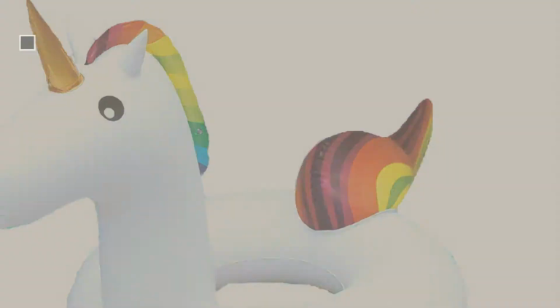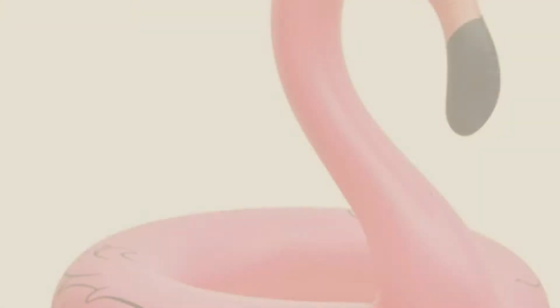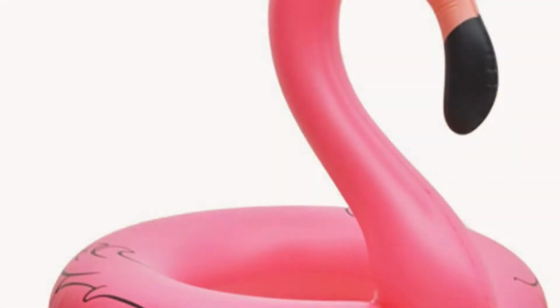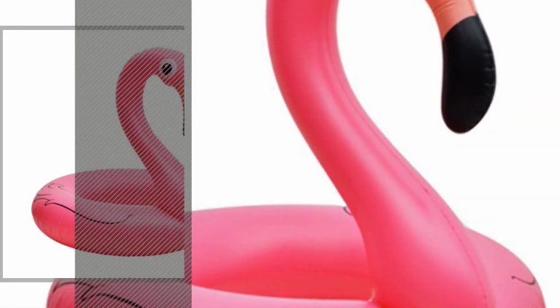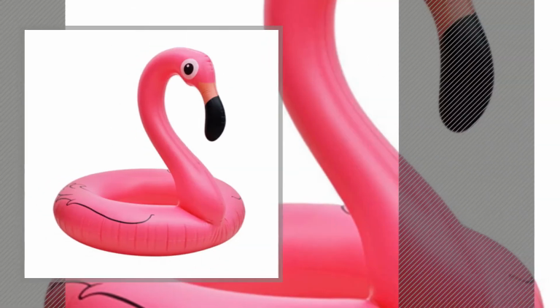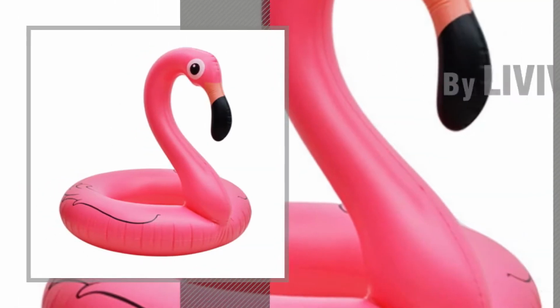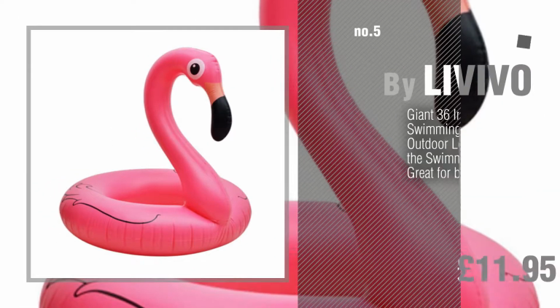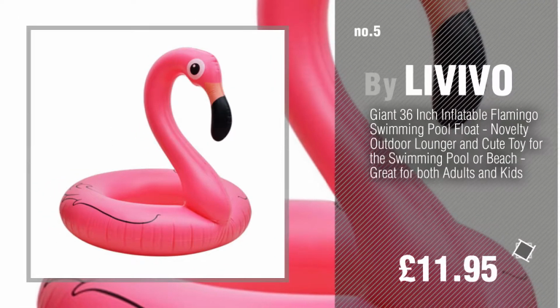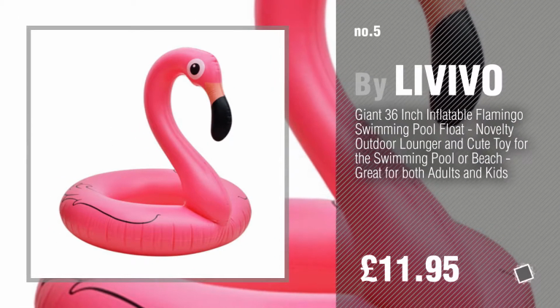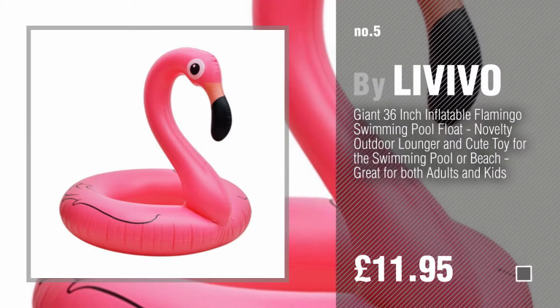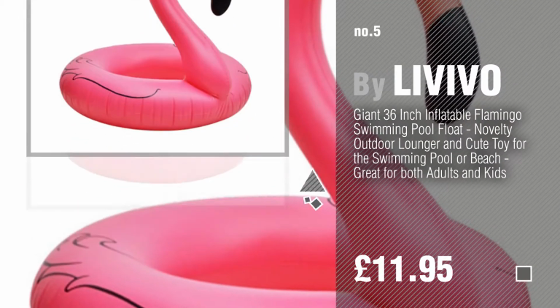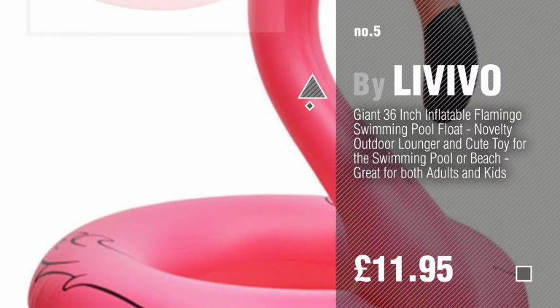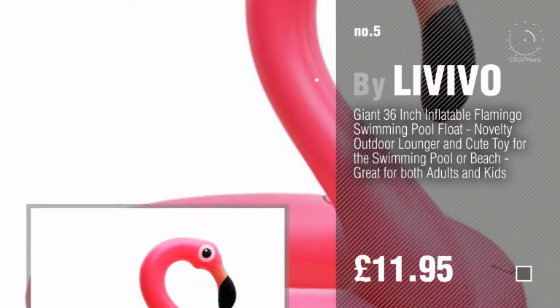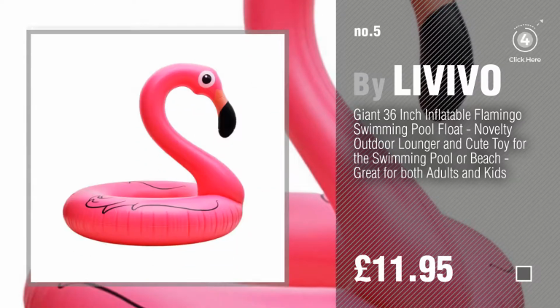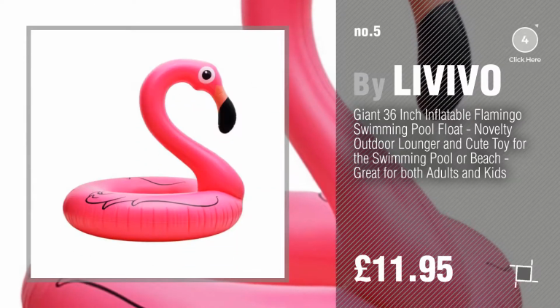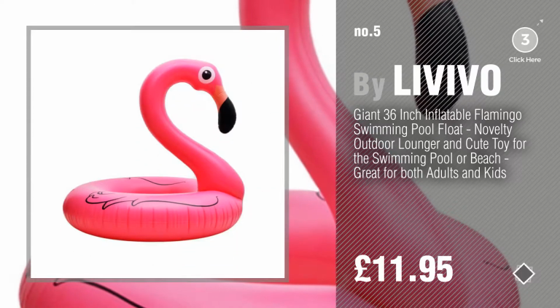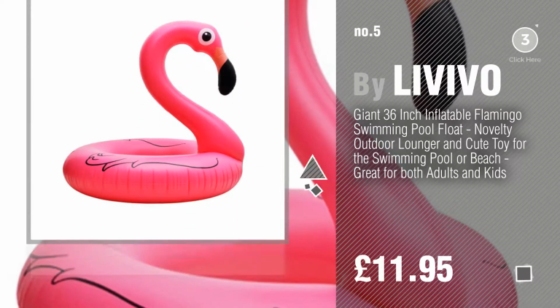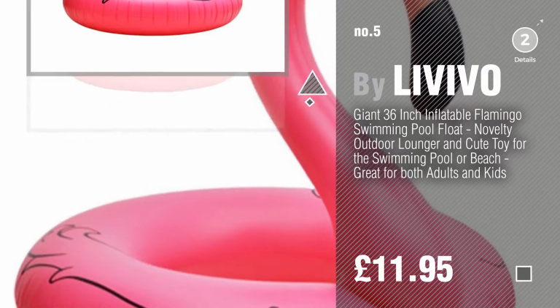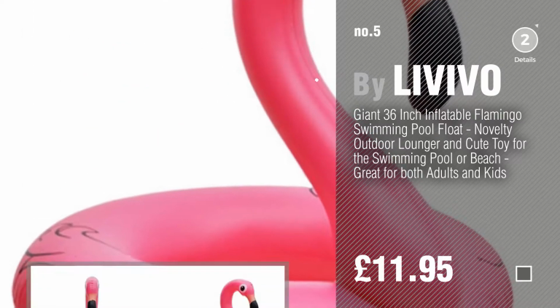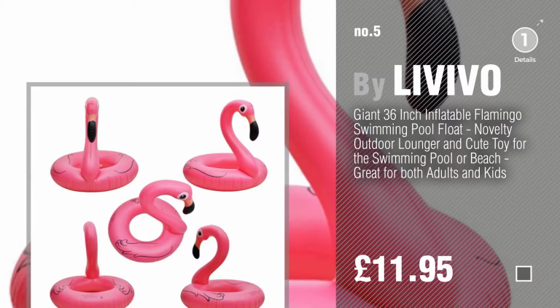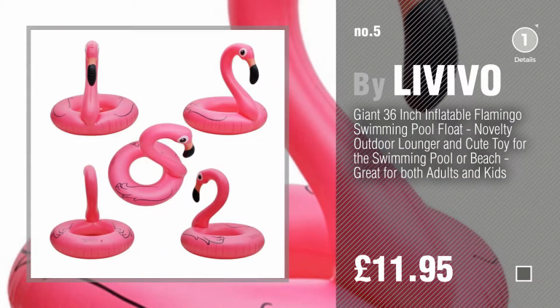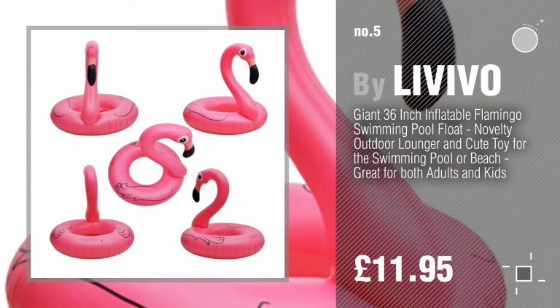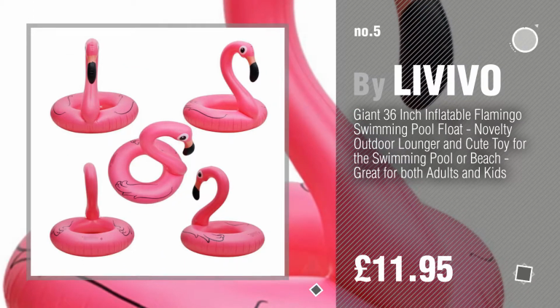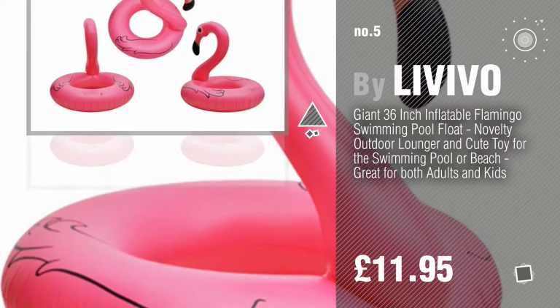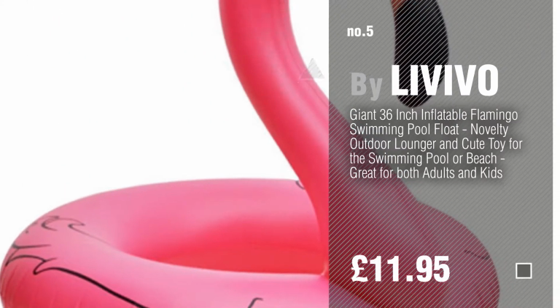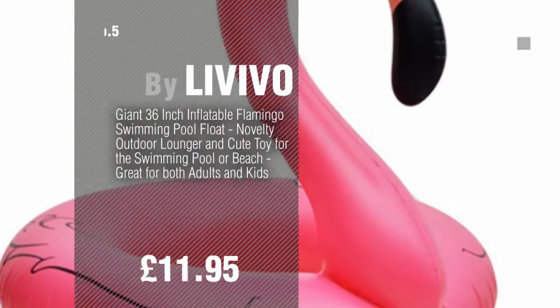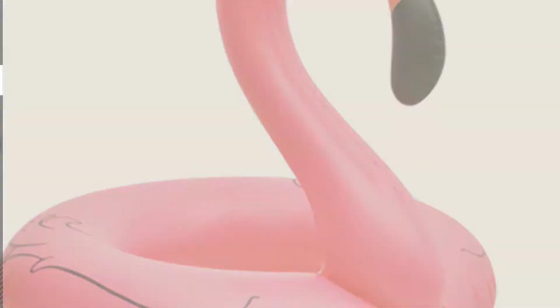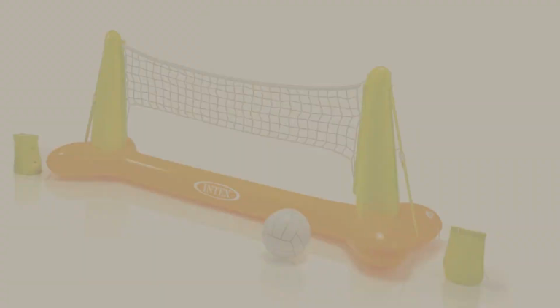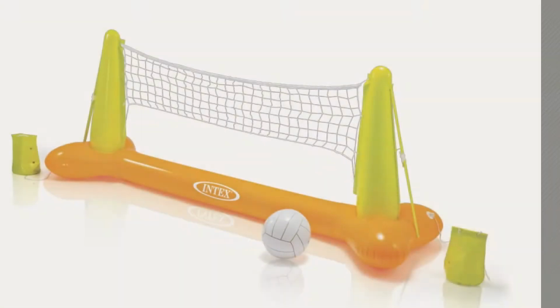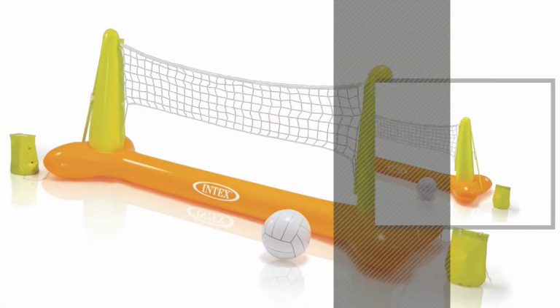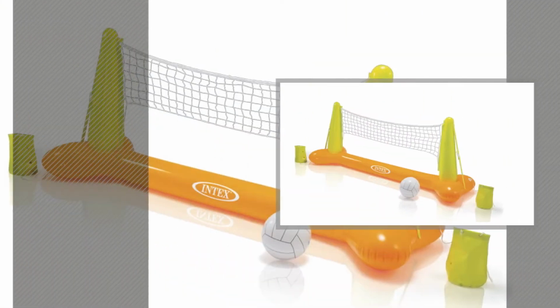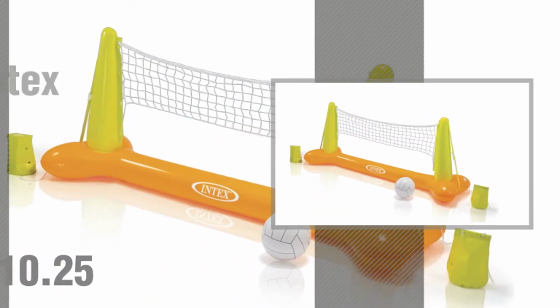Number five by La Viva. Find these inflatable pool toys at up to 70% off by clicking the description below. Number six by Intex.